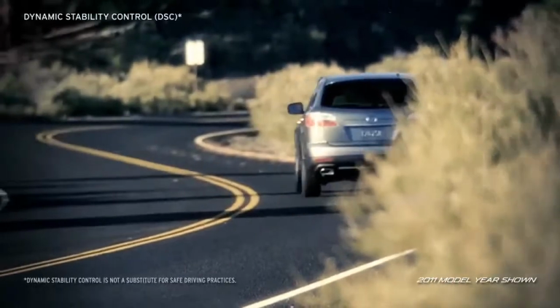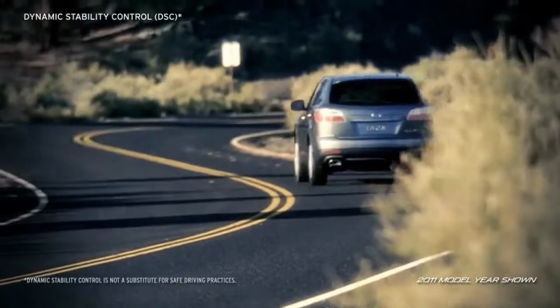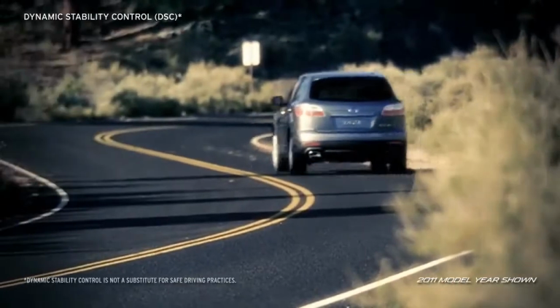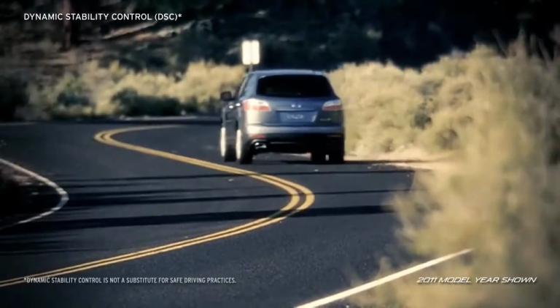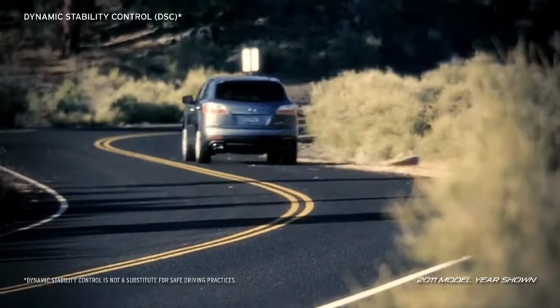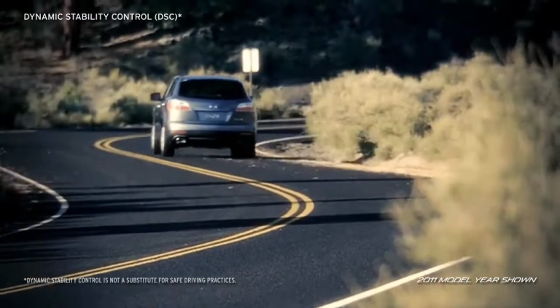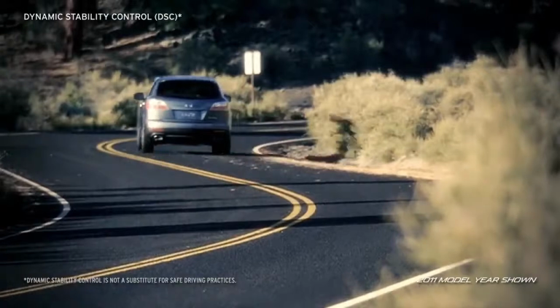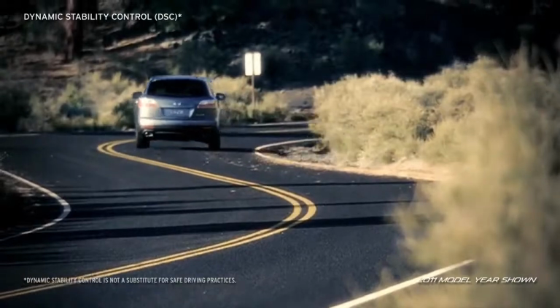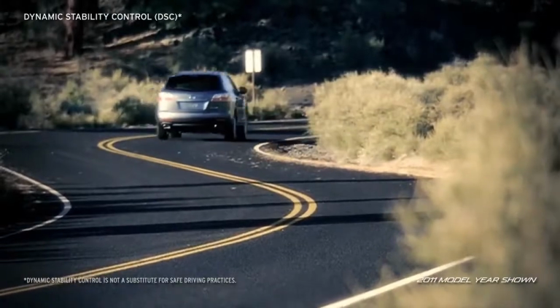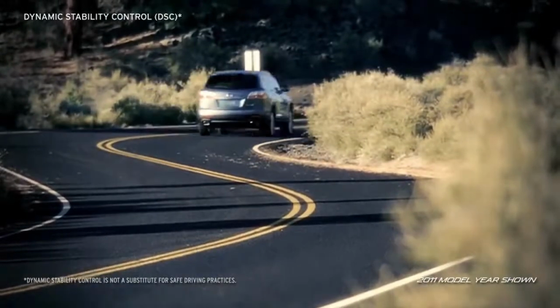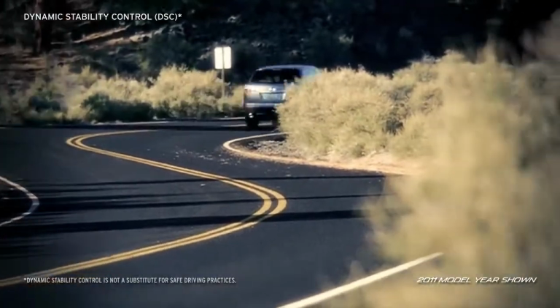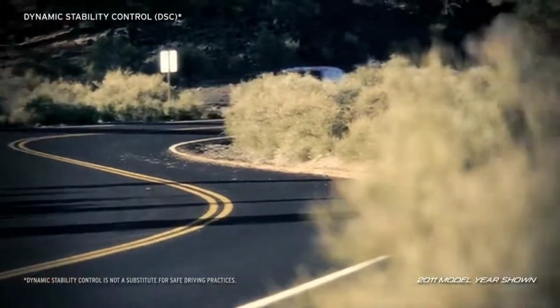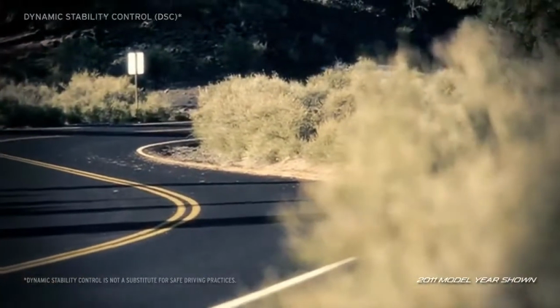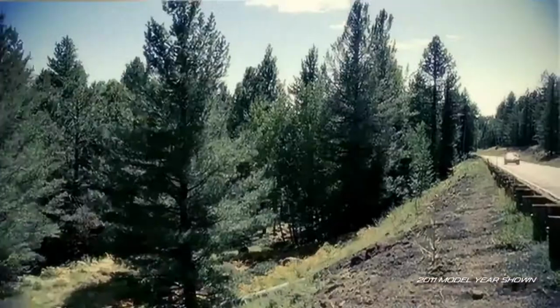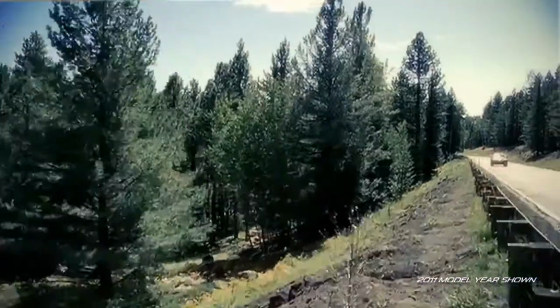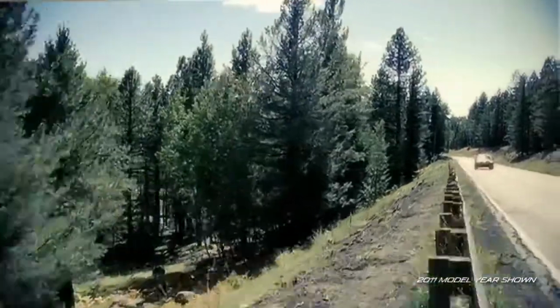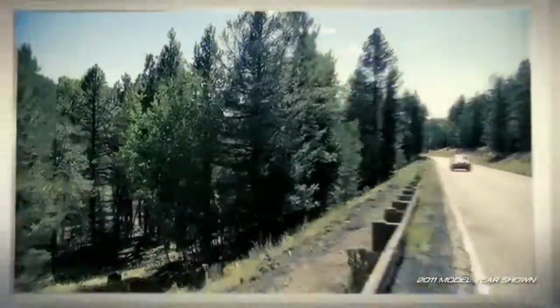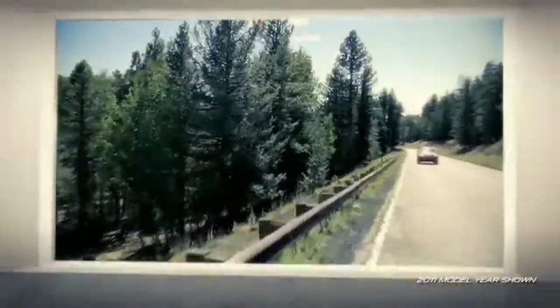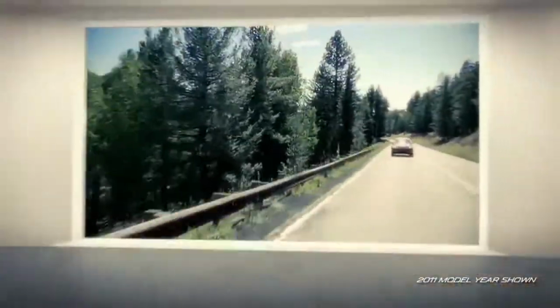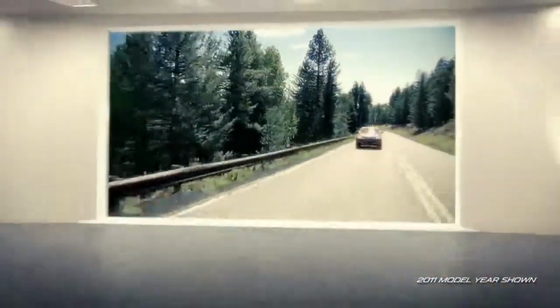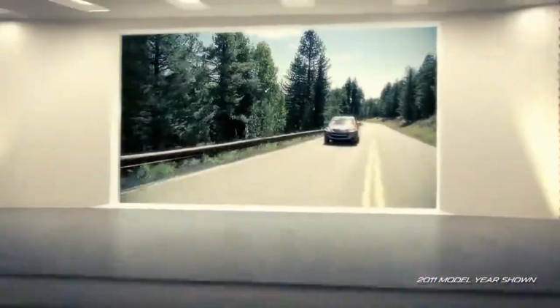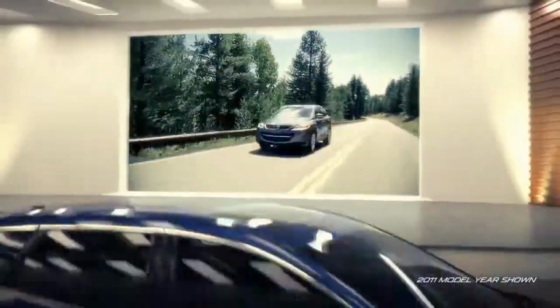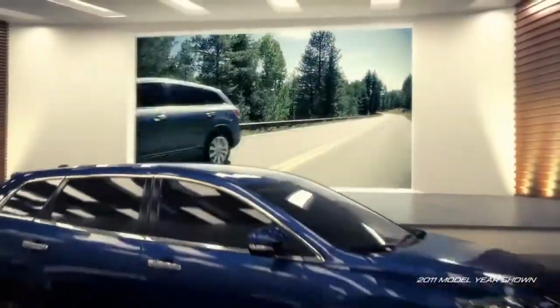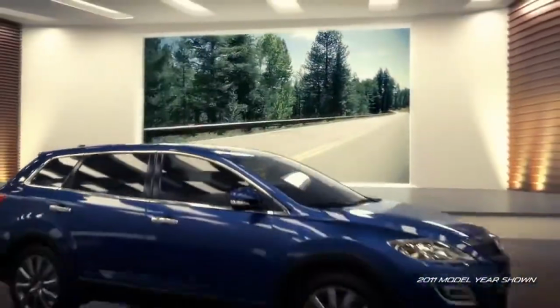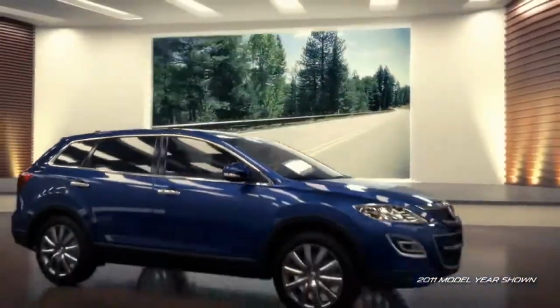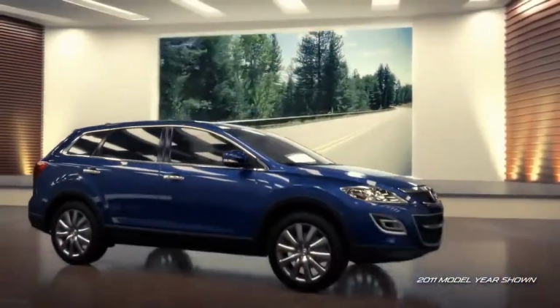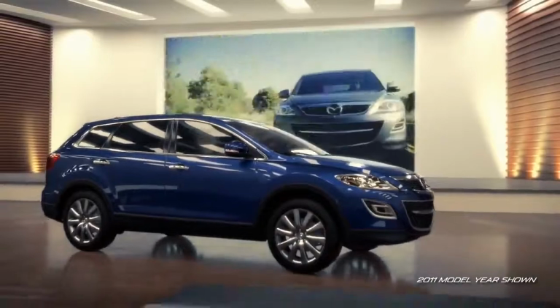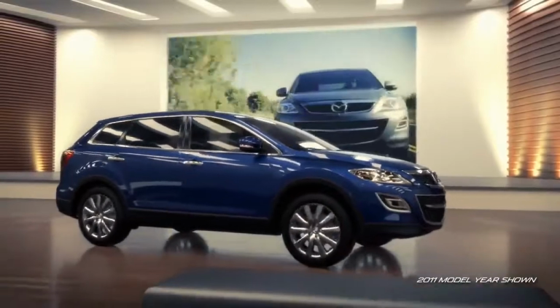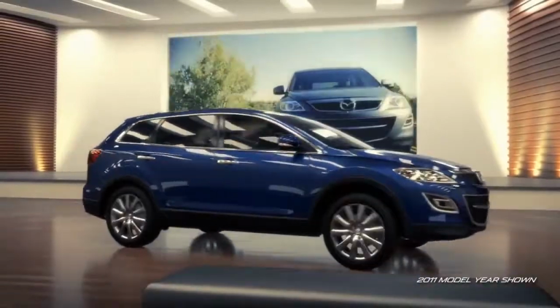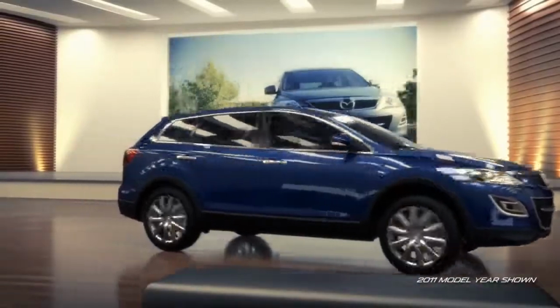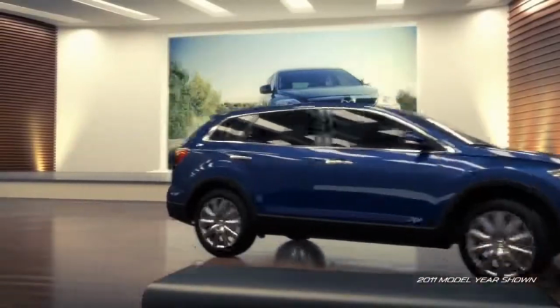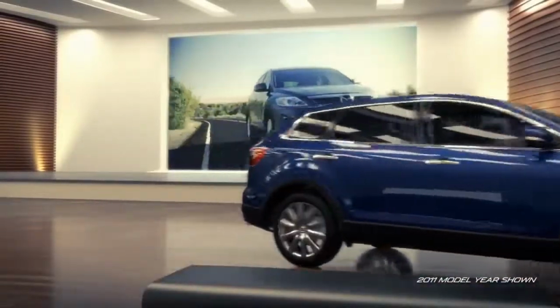With technologies like Dynamic Stability Control and Traction Control, CX-9 provides an exciting combination of performance and handling.